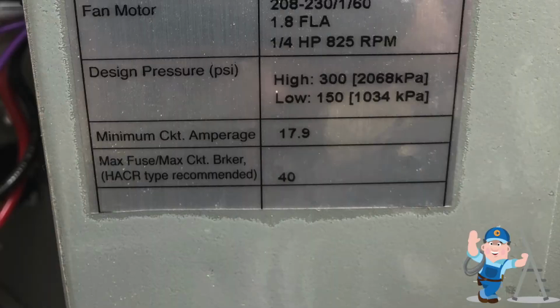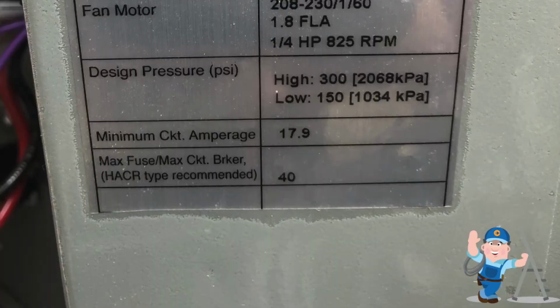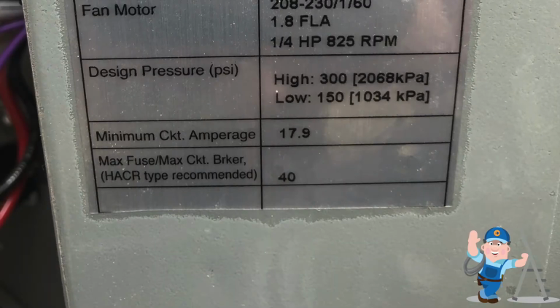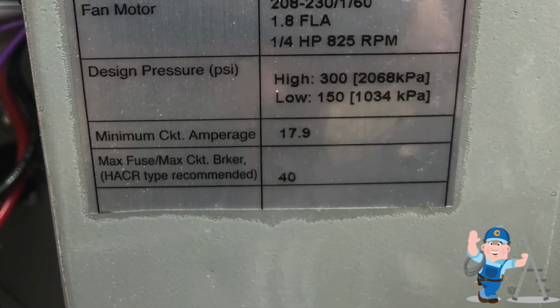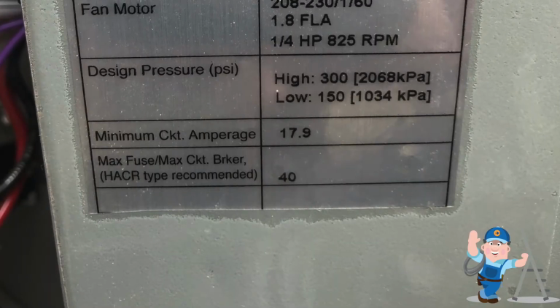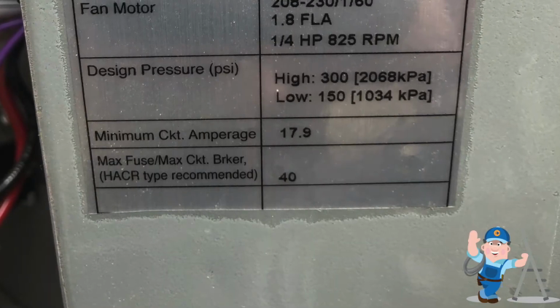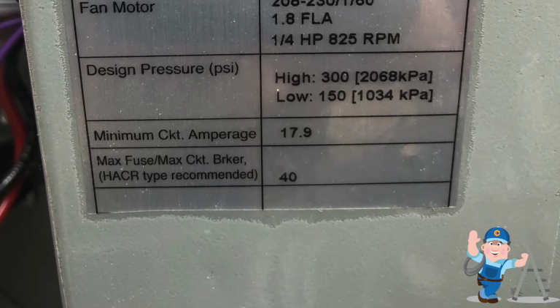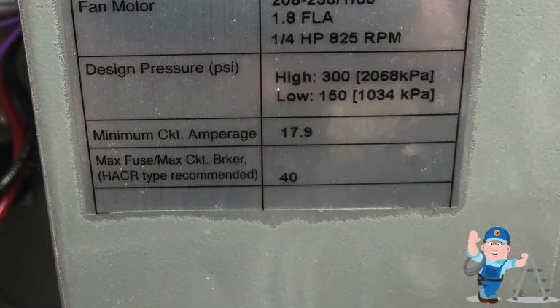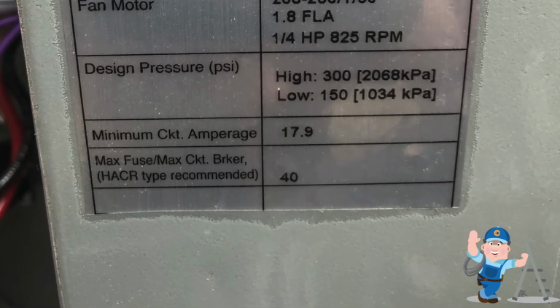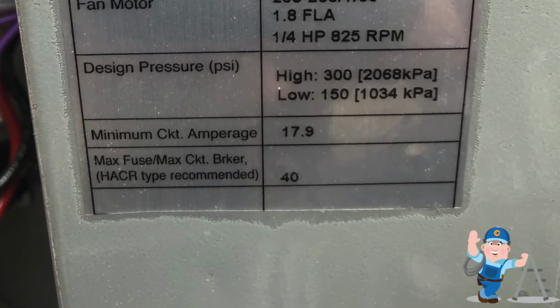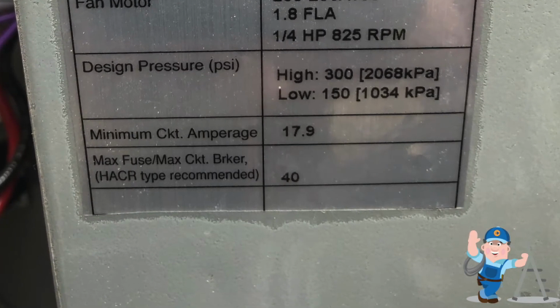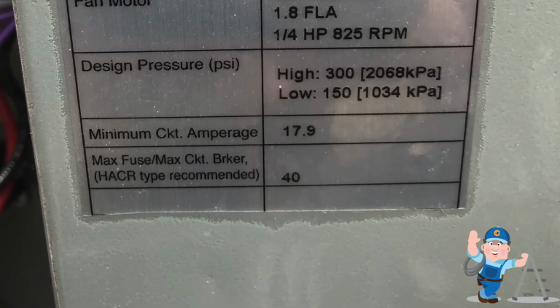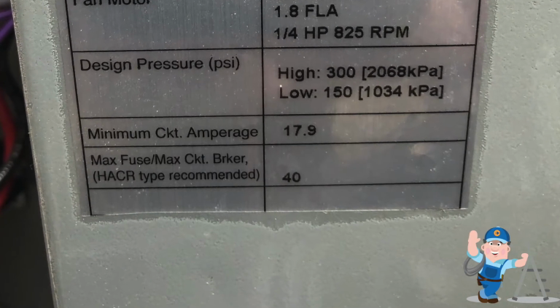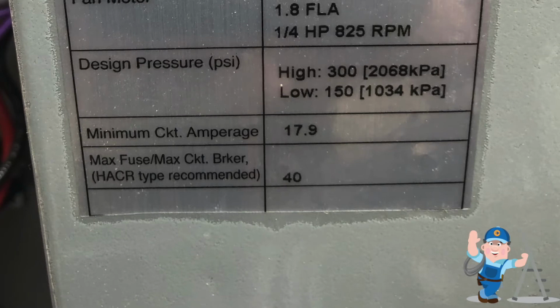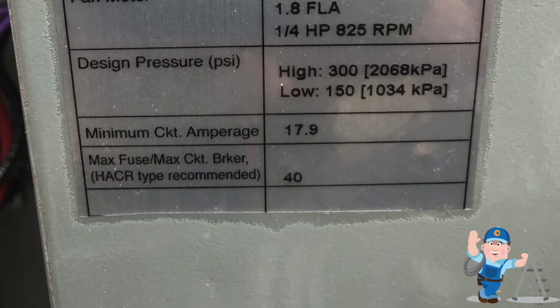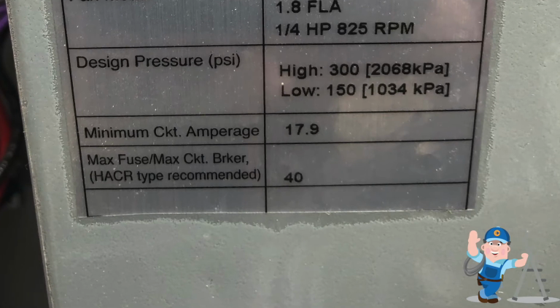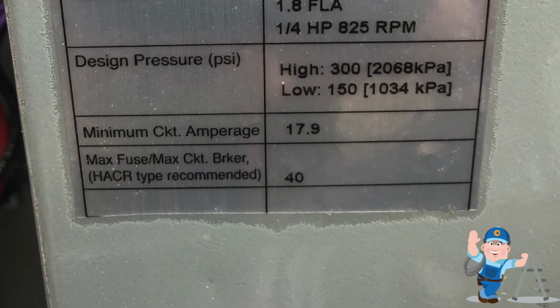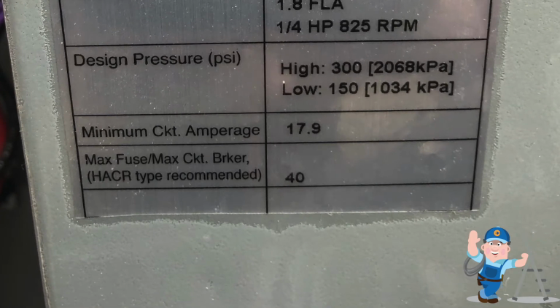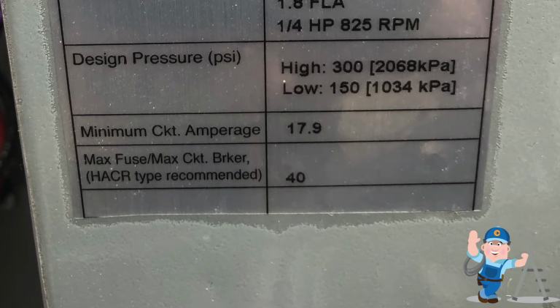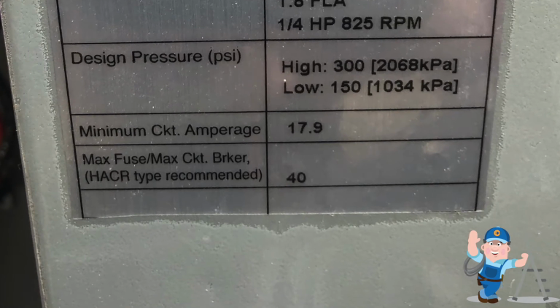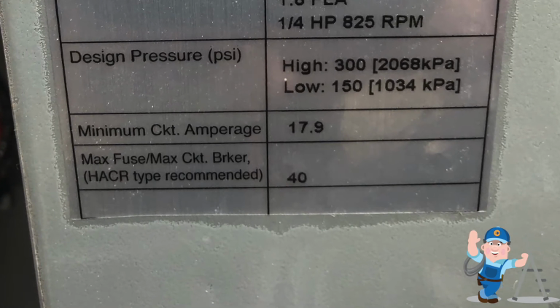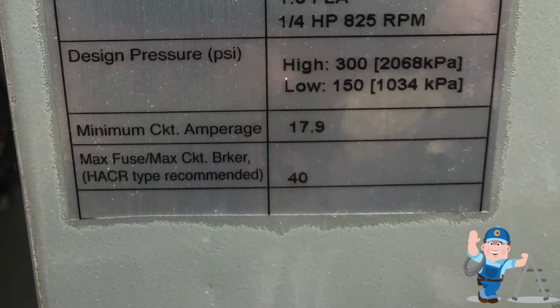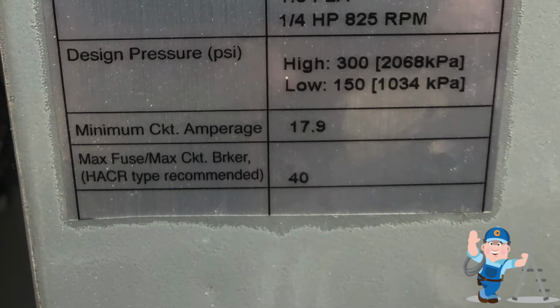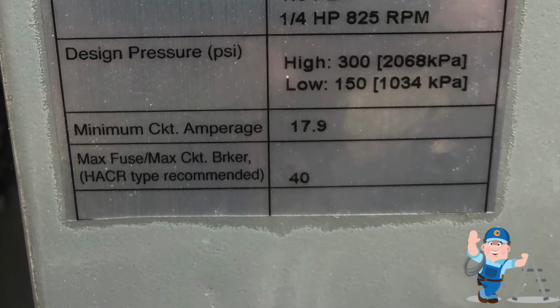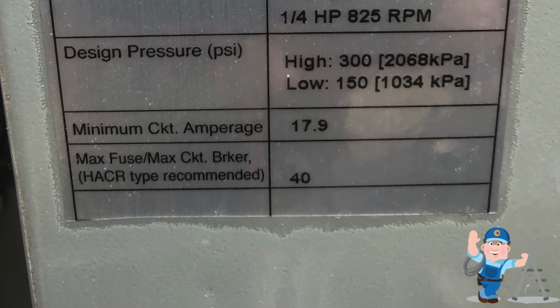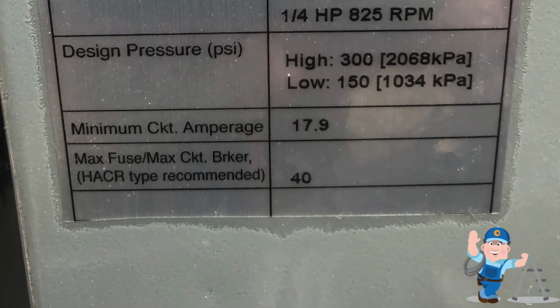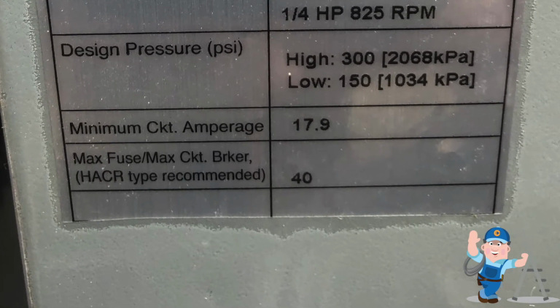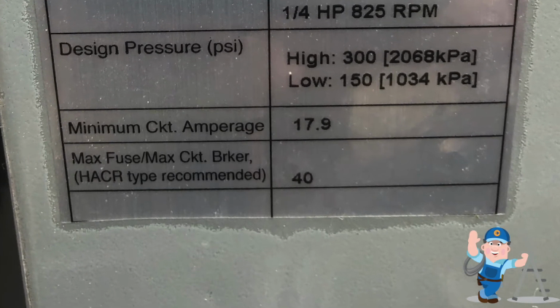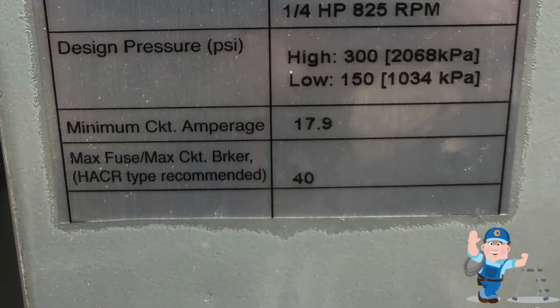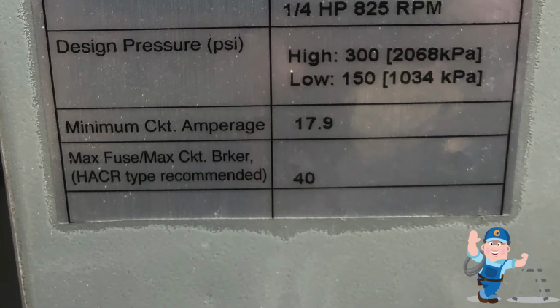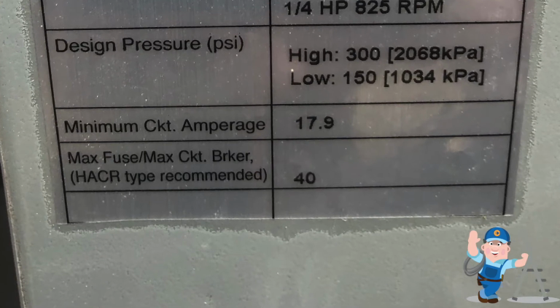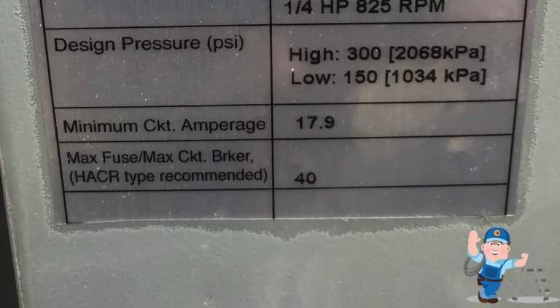This is our nameplate data: minimum circuit amperage of 17.9 amps, and the maximum fuse or max circuit breaker size is 40 amps. Therefore we can use either a circuit breaker or fuses.